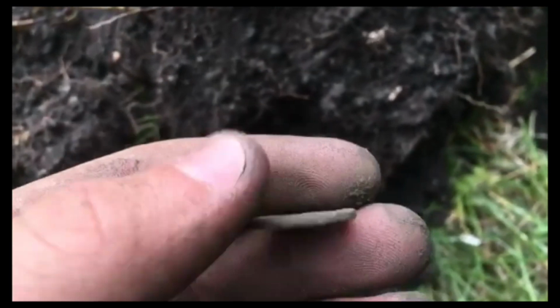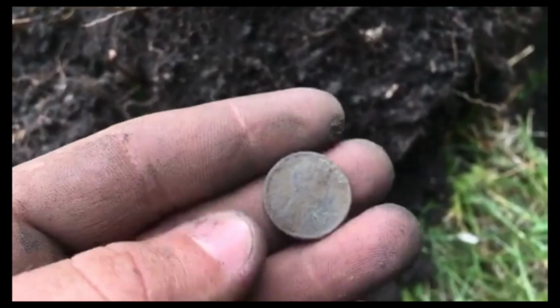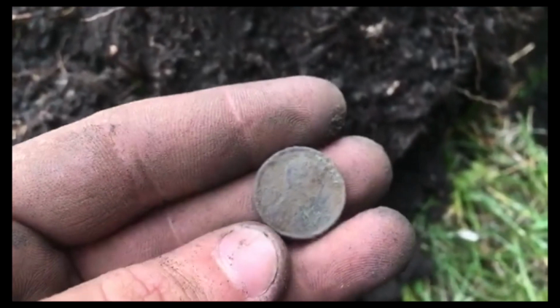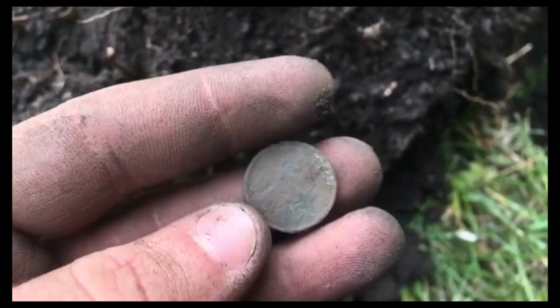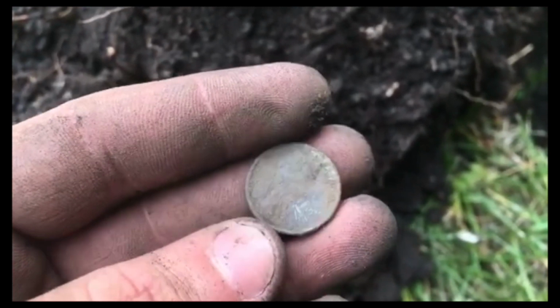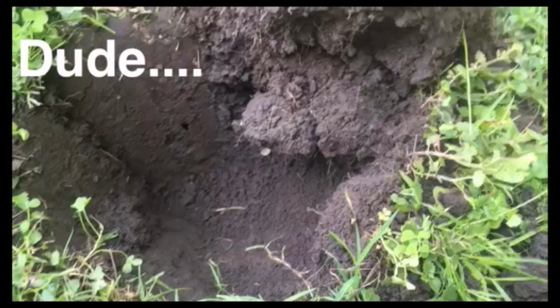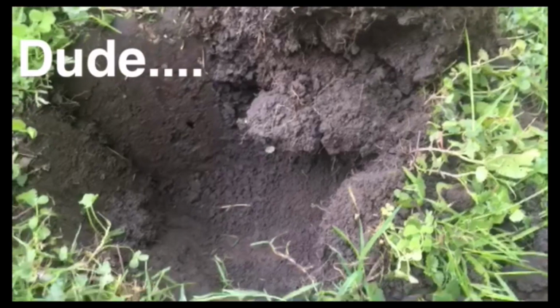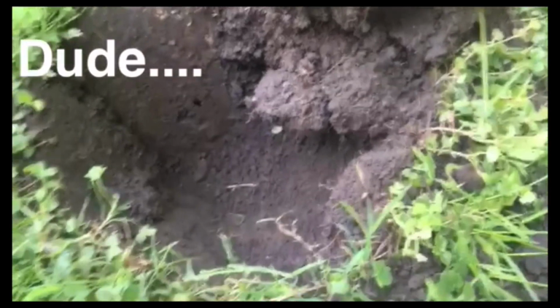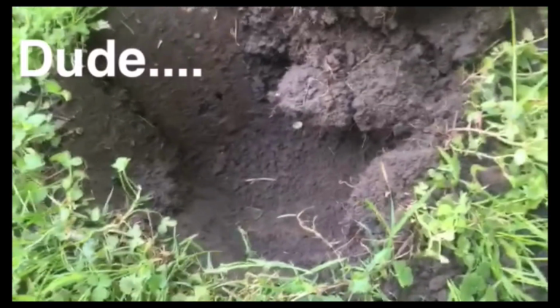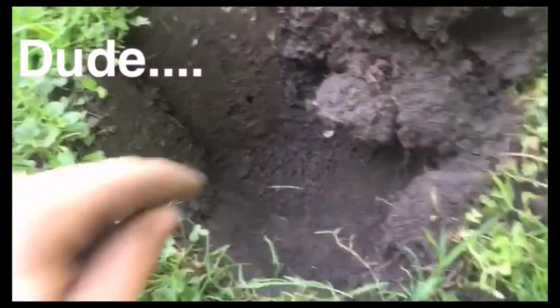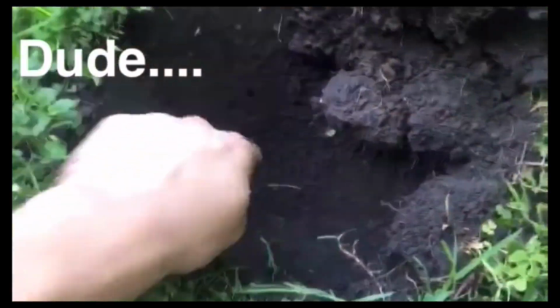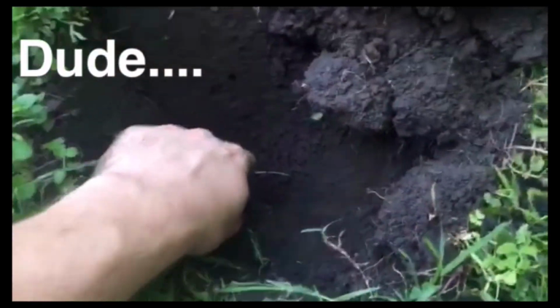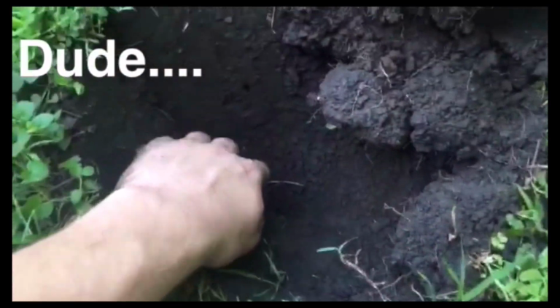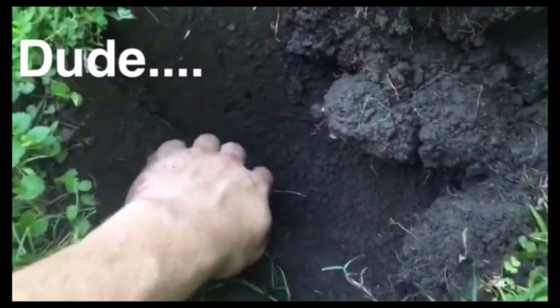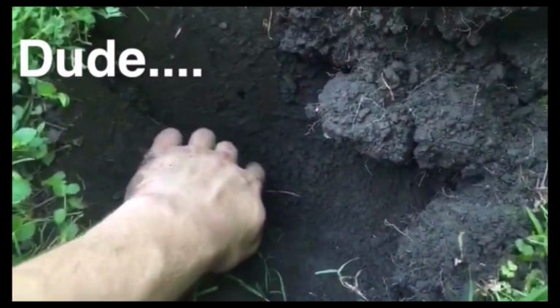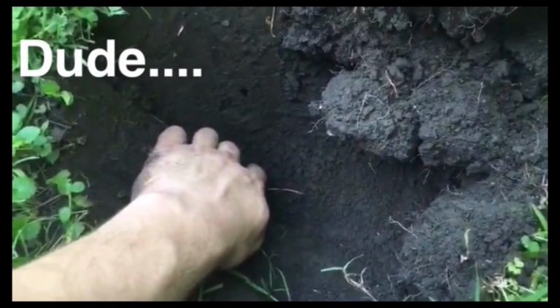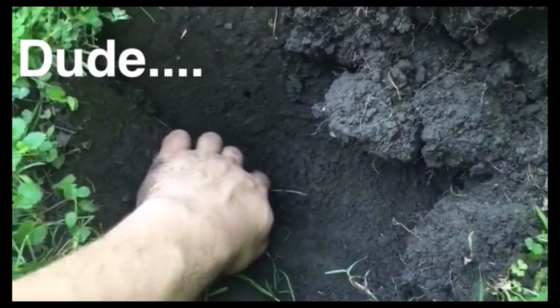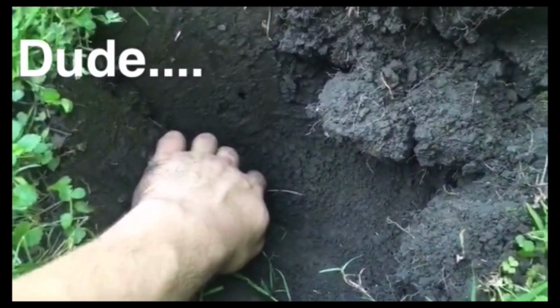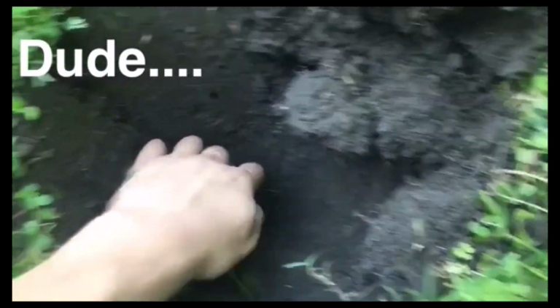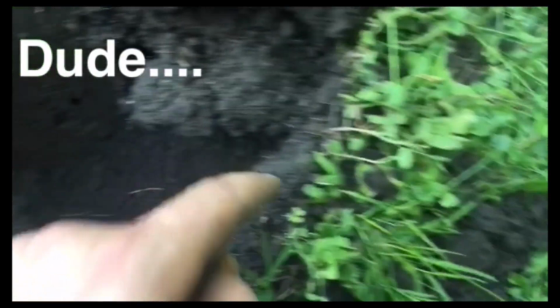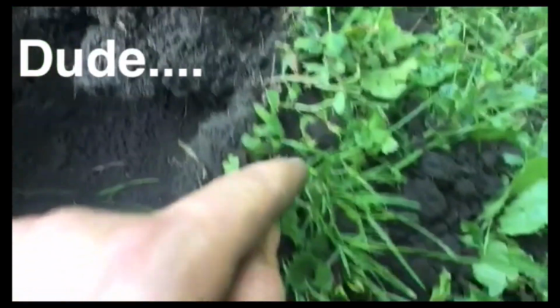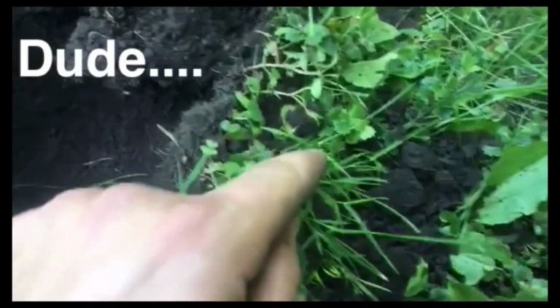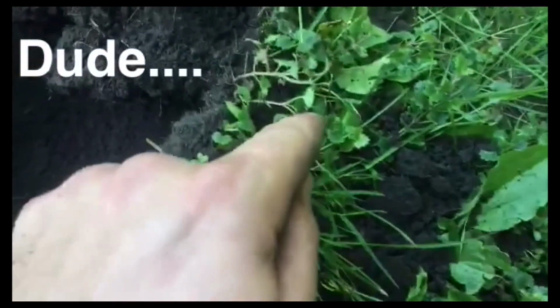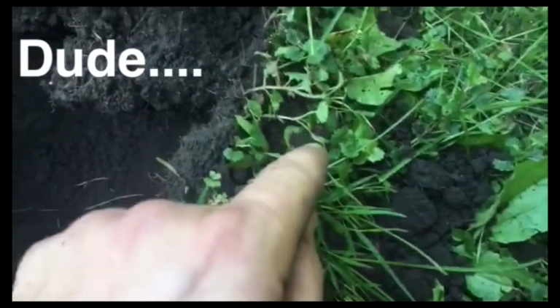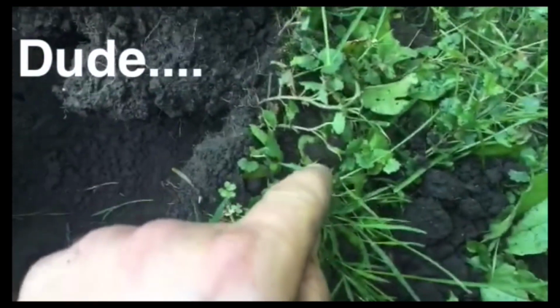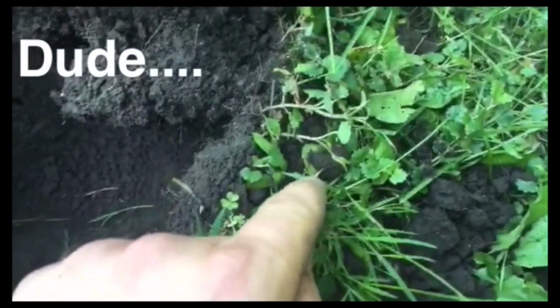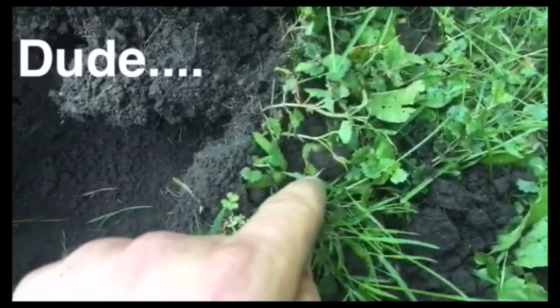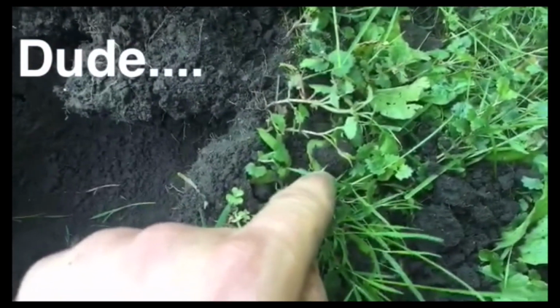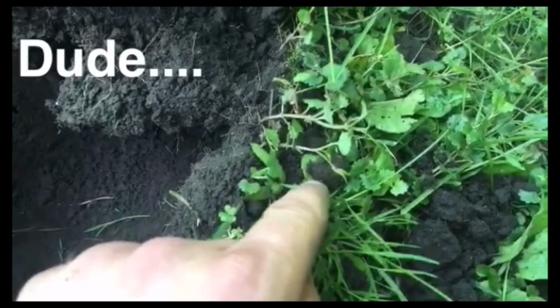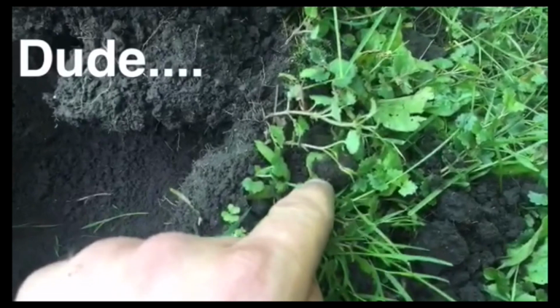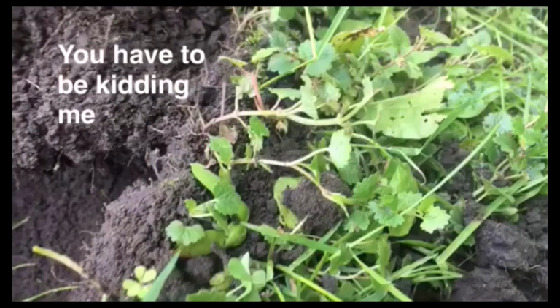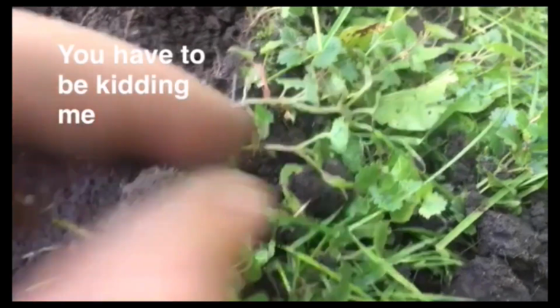I just dug down — that's got to be eight inches — and I popped out a silver dime rim. I haven't looked at it yet, let's pop it together.